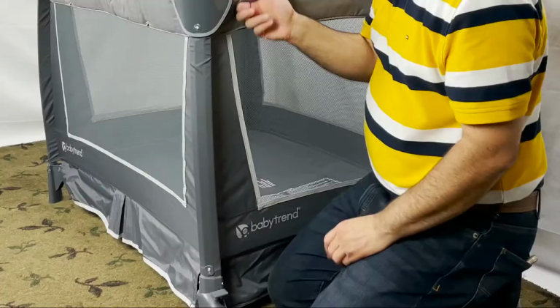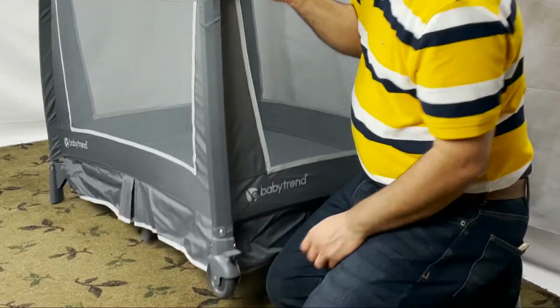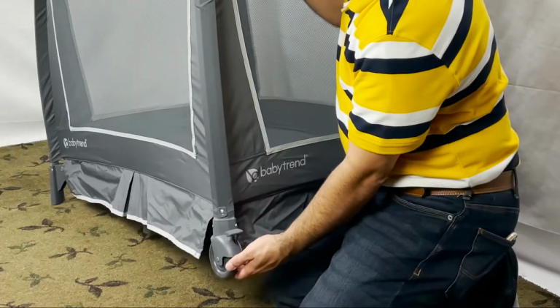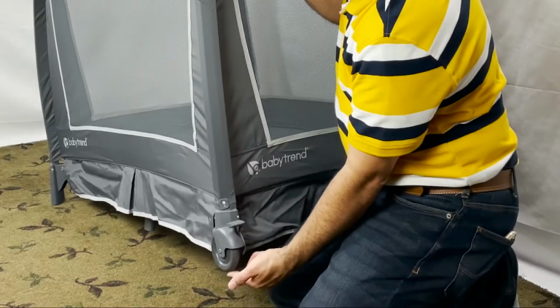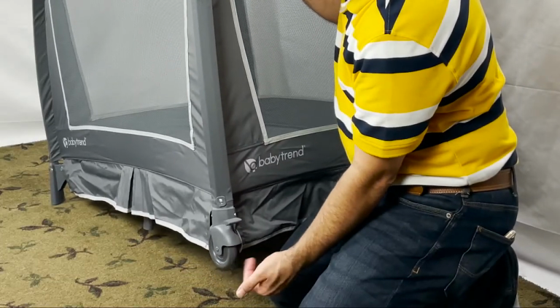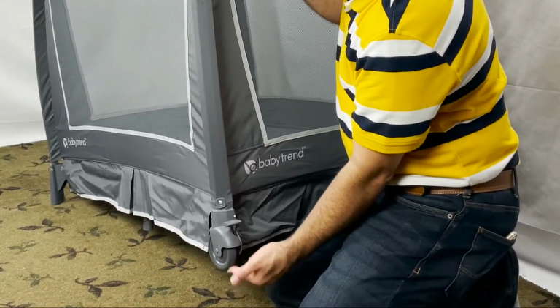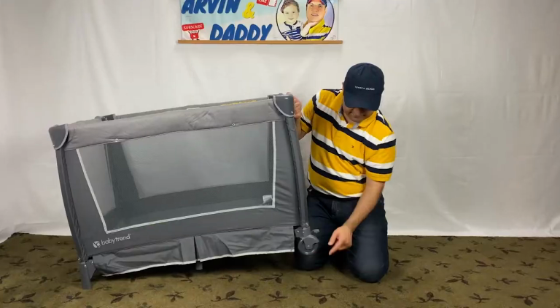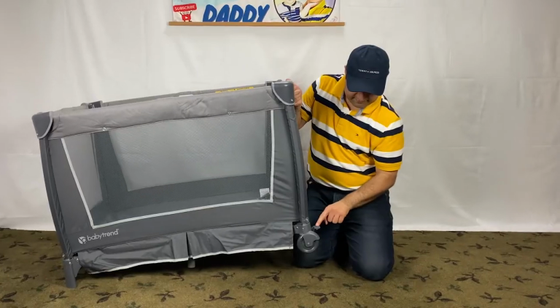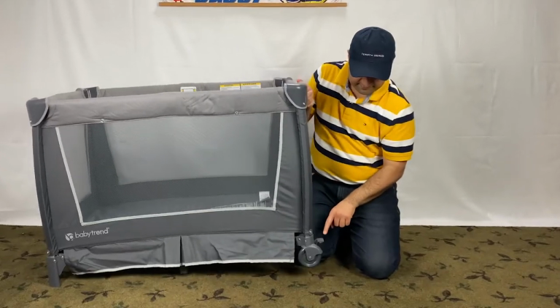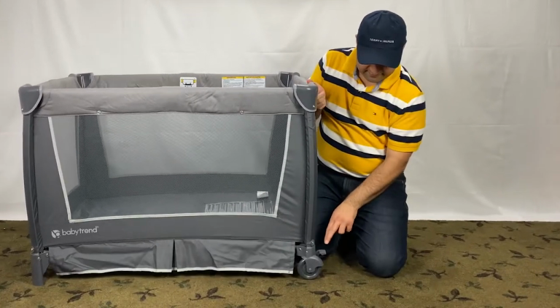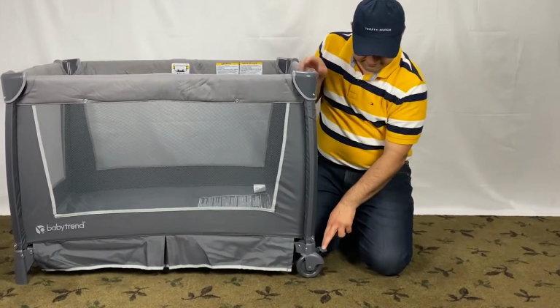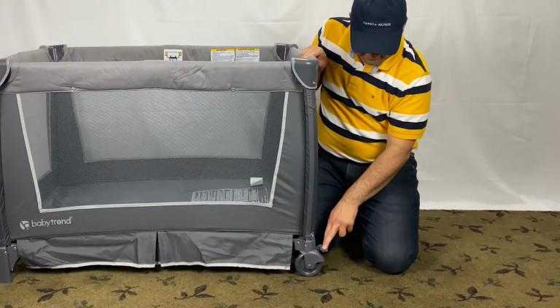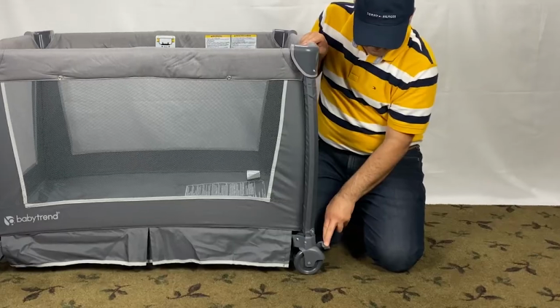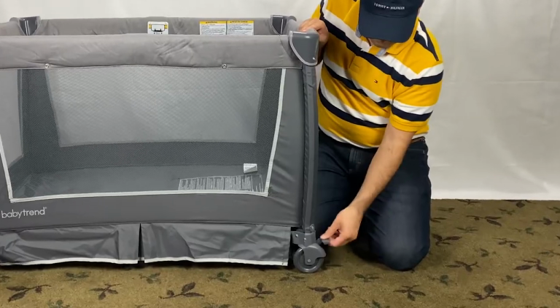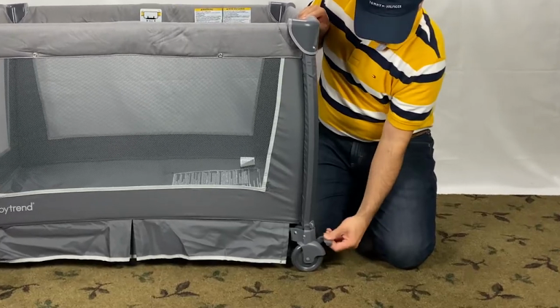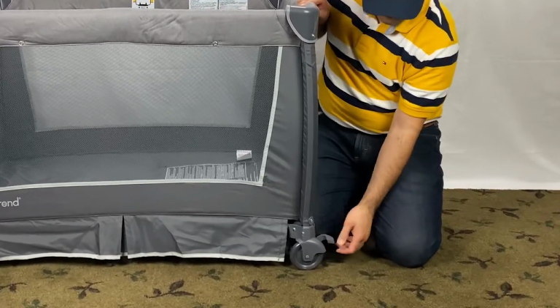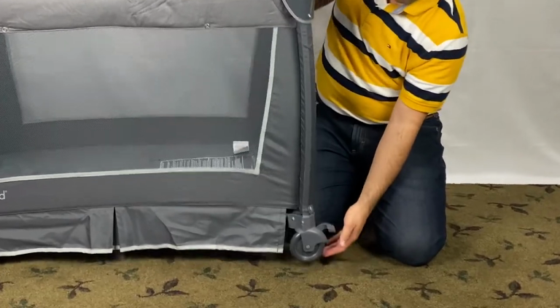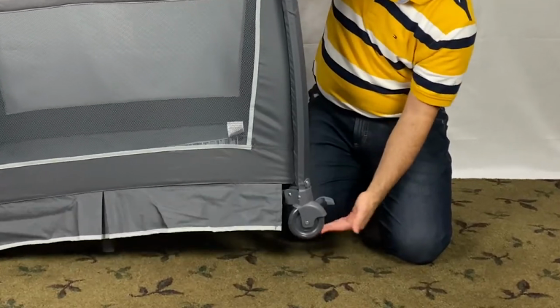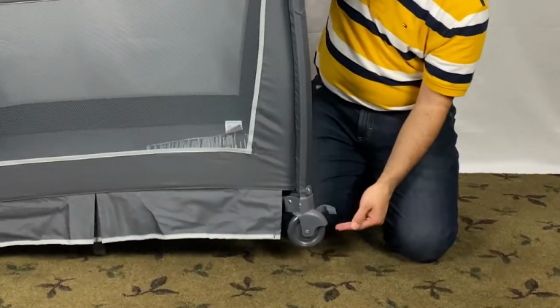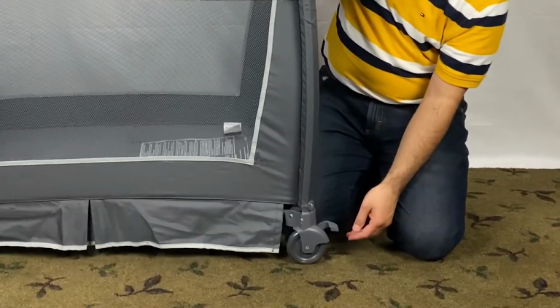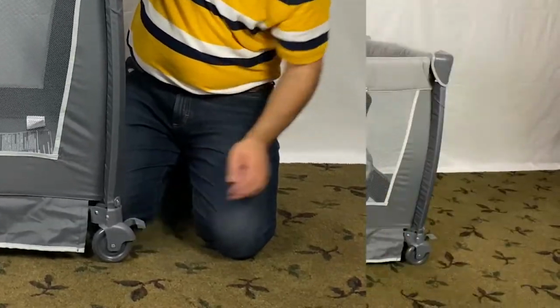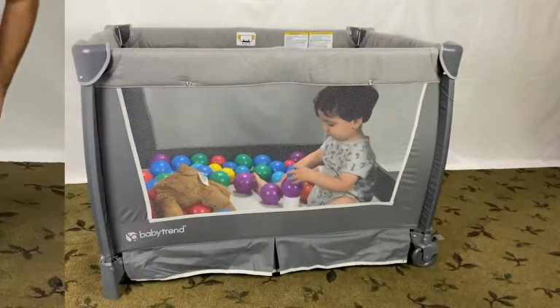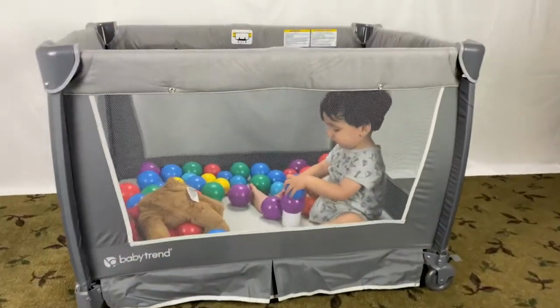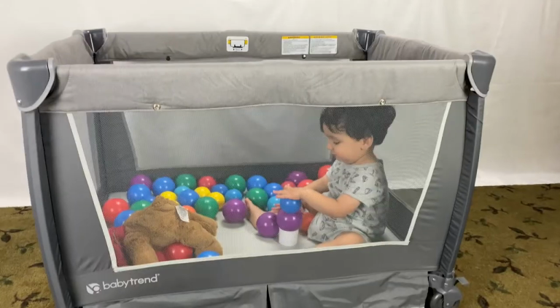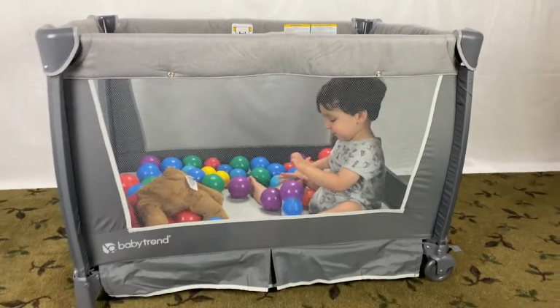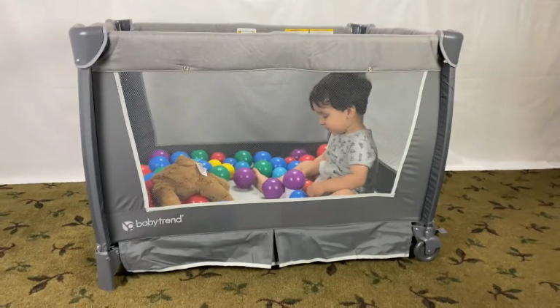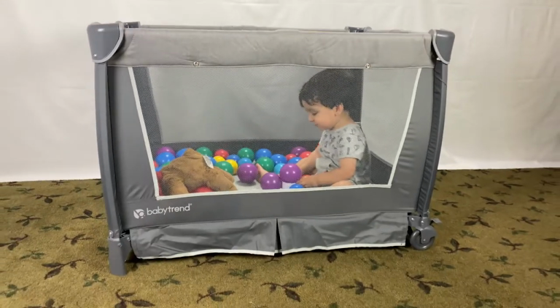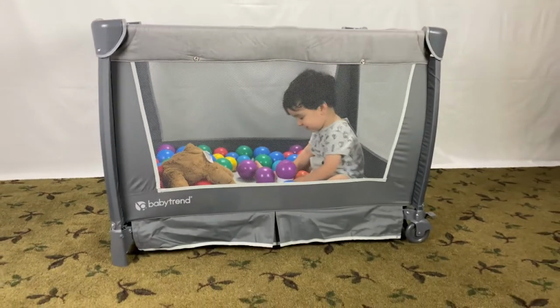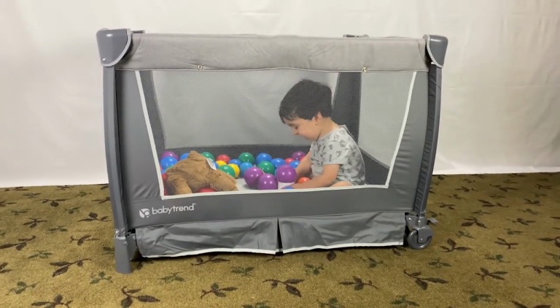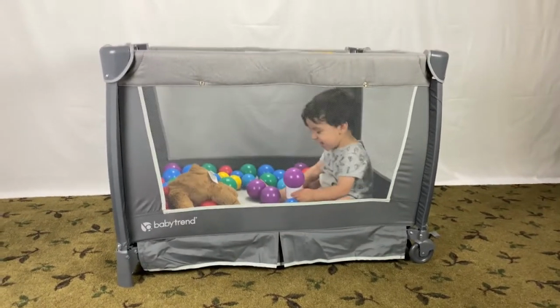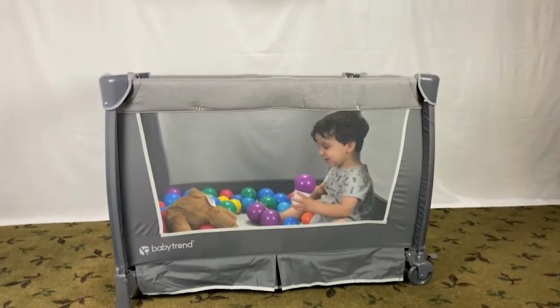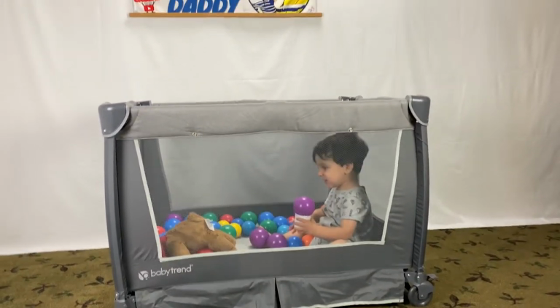There are wheels on one side of the pack and play. To release the lock, lift the brake lever upward. Press this lever downward to lock it. Now you have the fully assembled pack and play — once assembled, this is what it looks like.